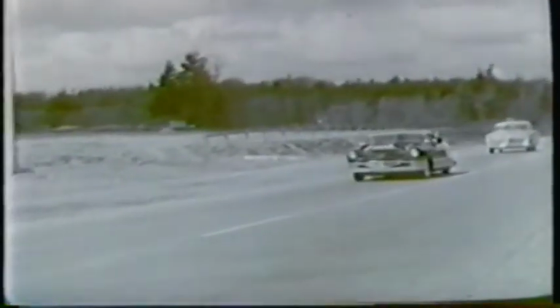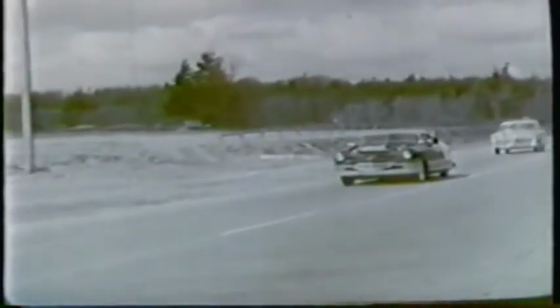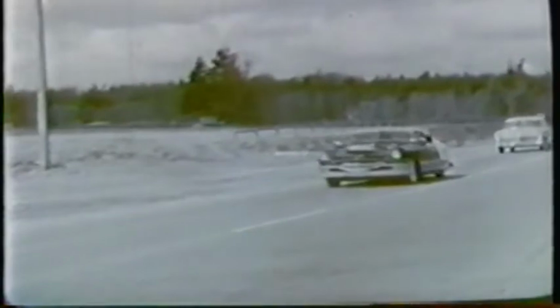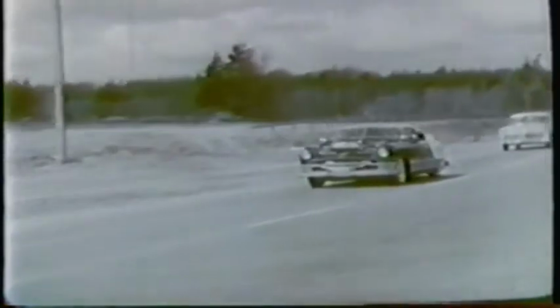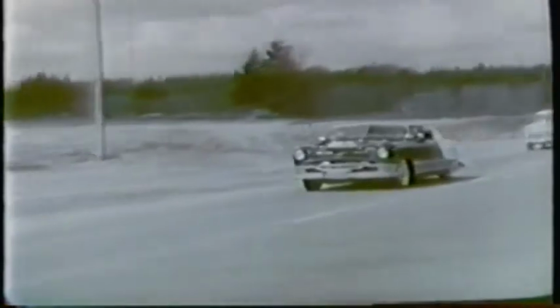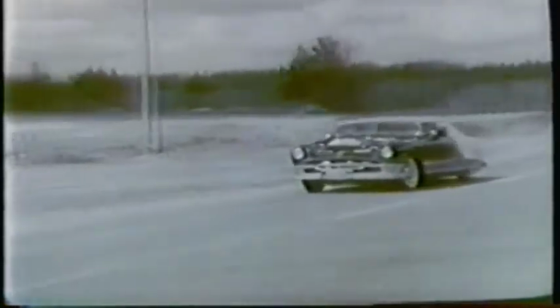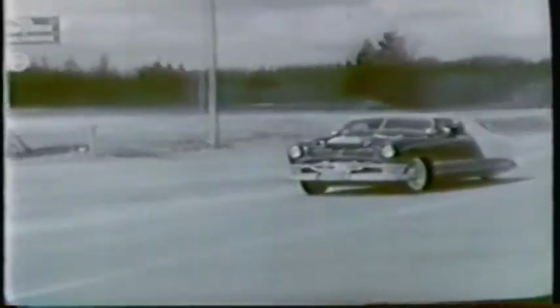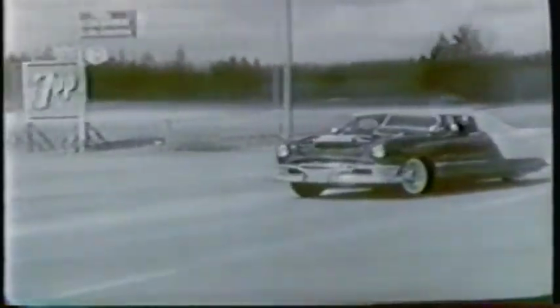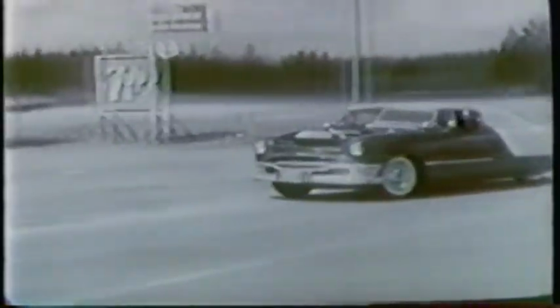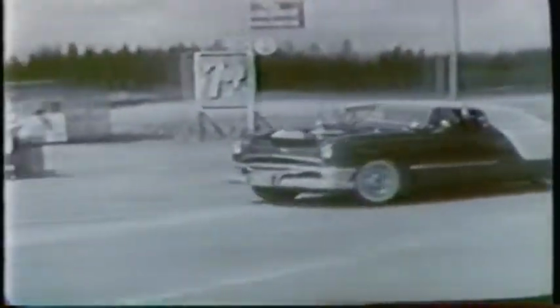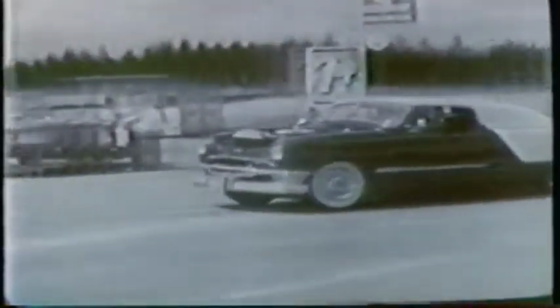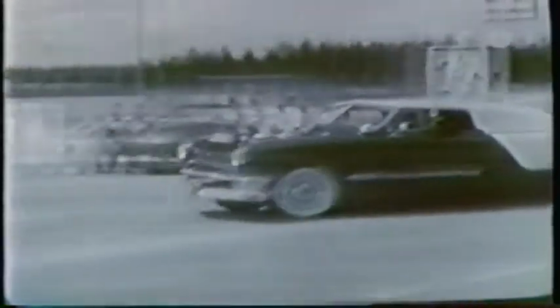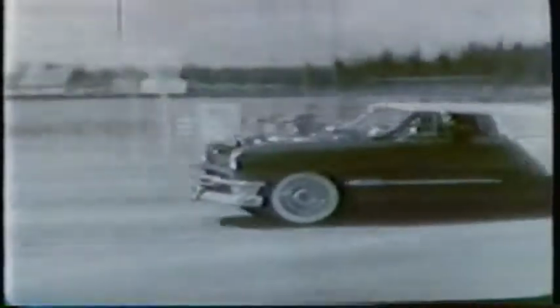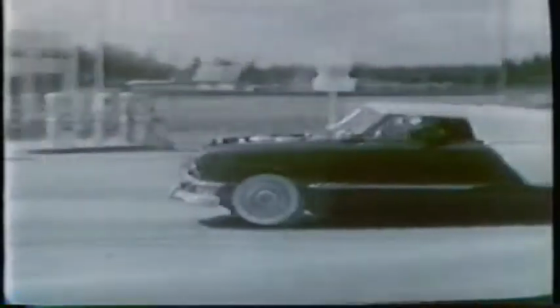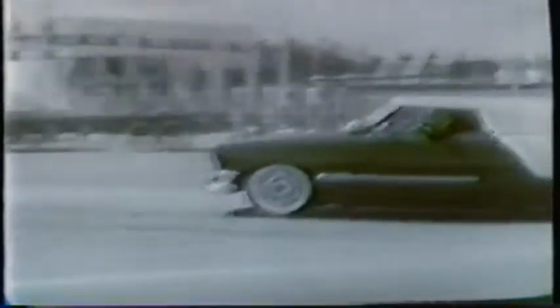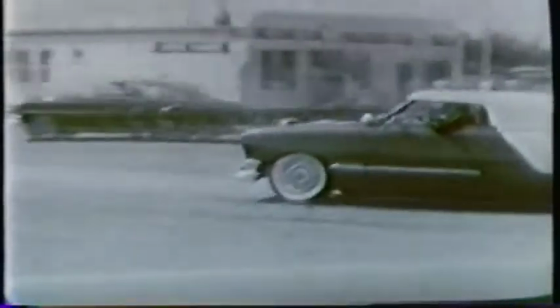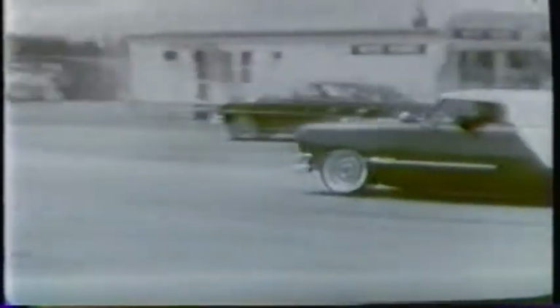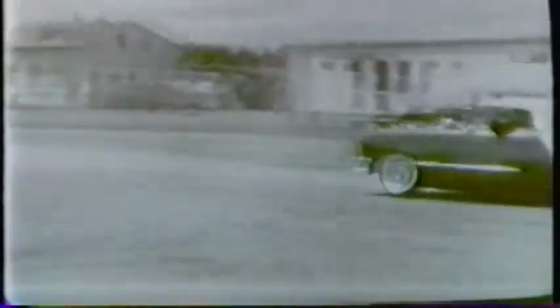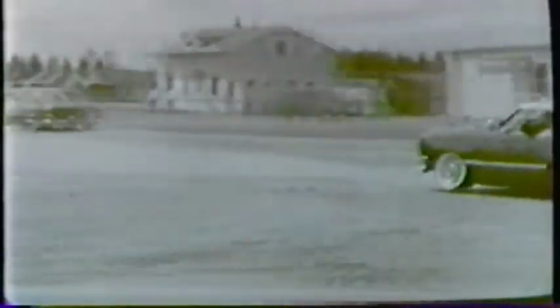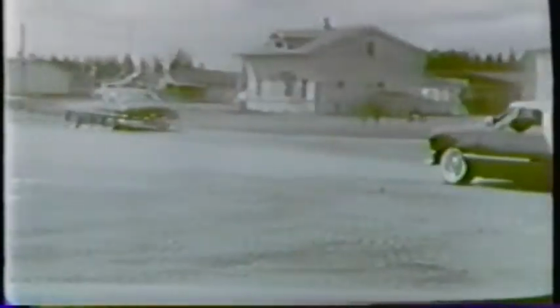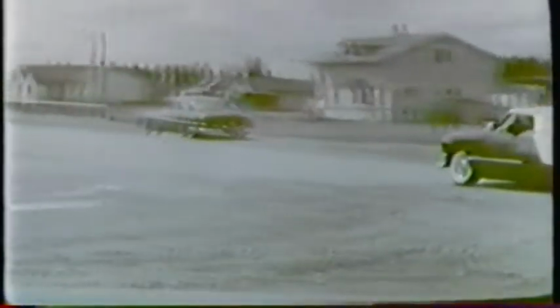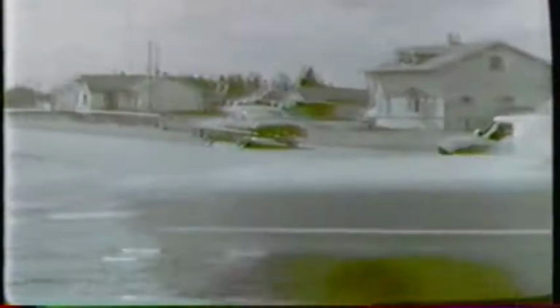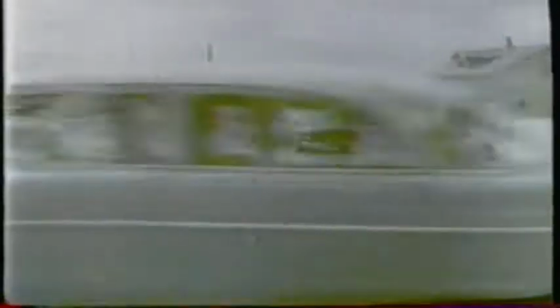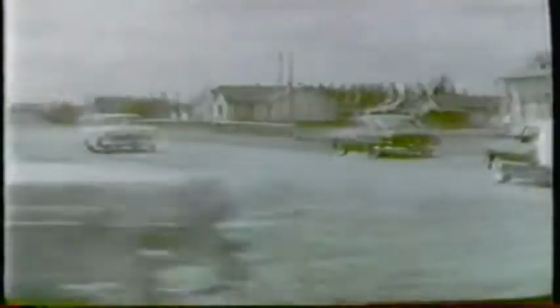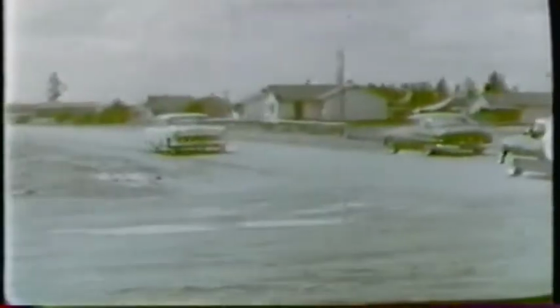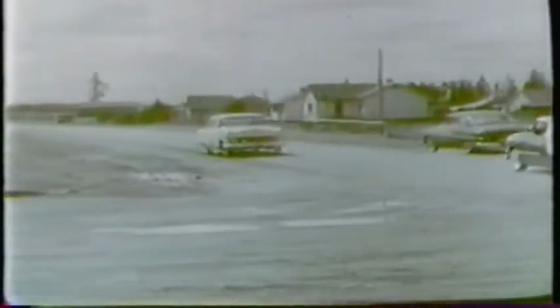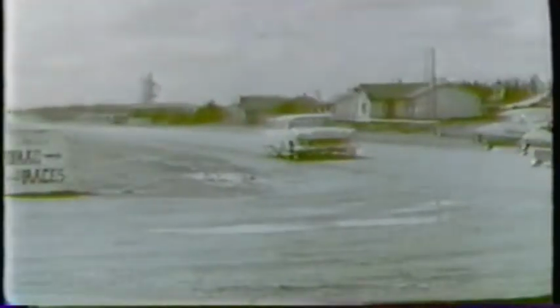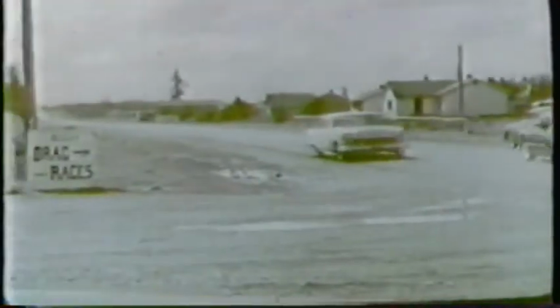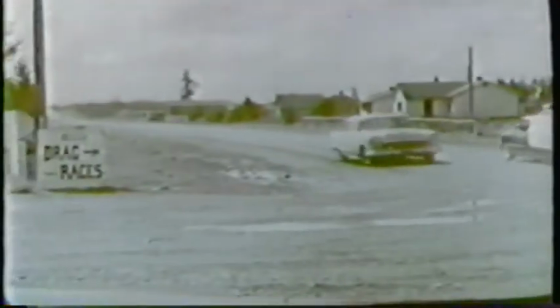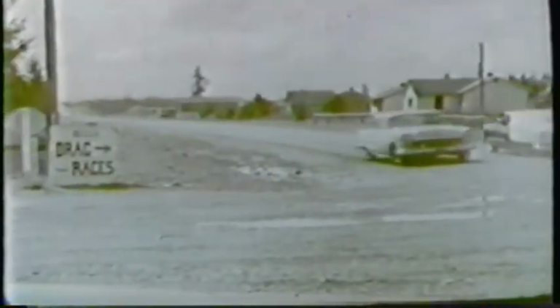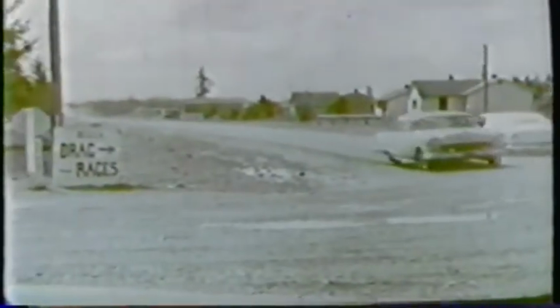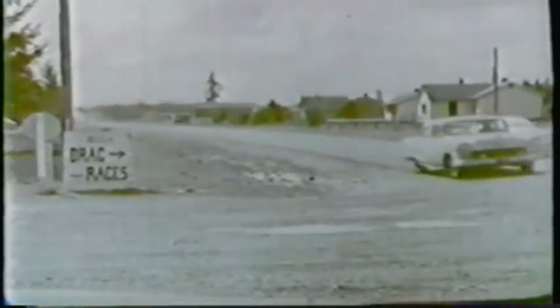But what's this? Only a sedate 40 miles an hour? Yes, but not for long. They're on their way to the drag races, and then they'll cut loose.